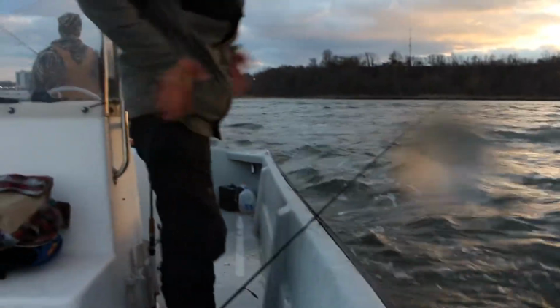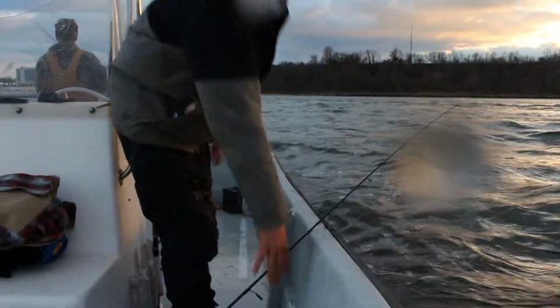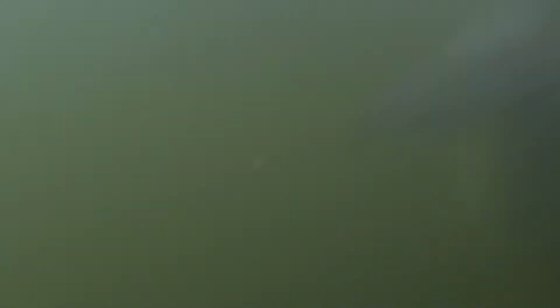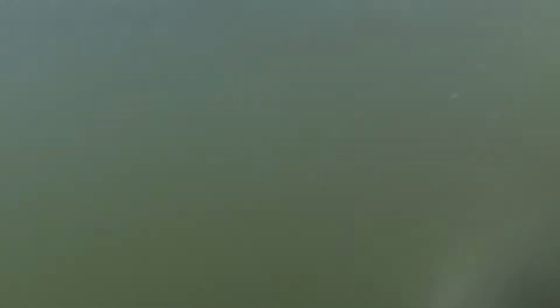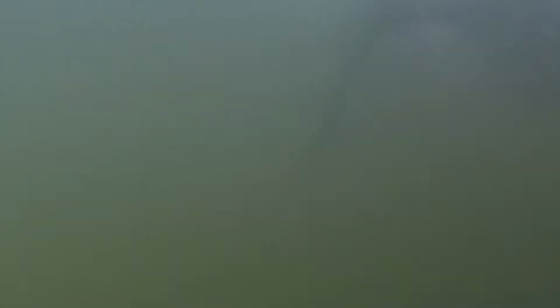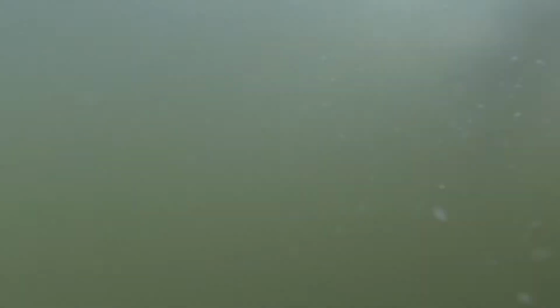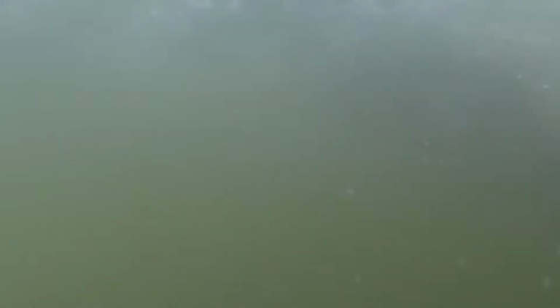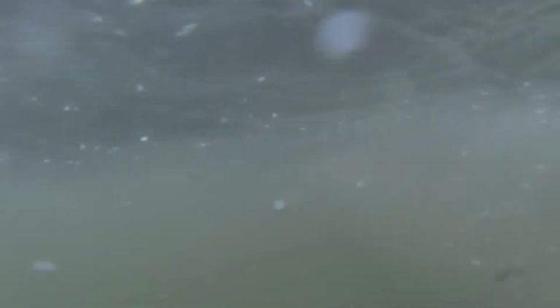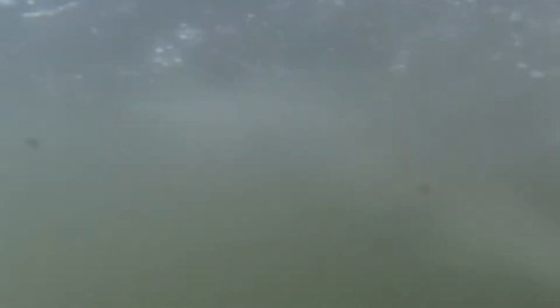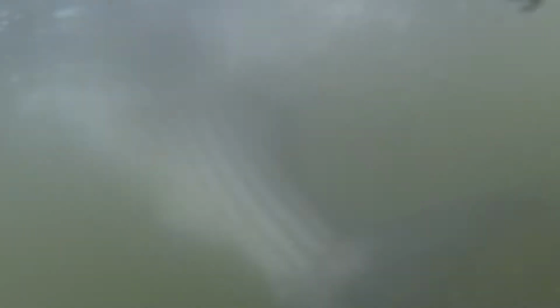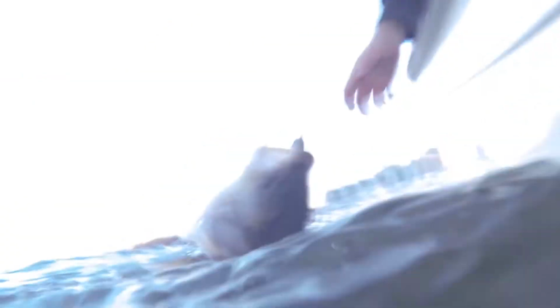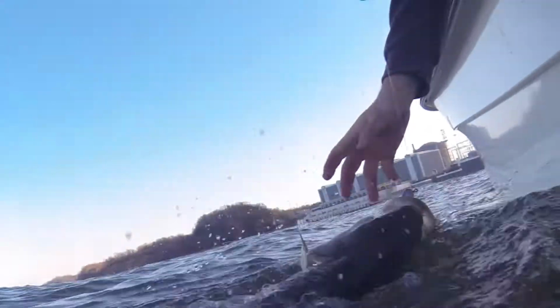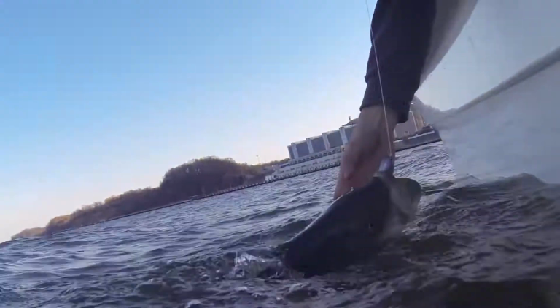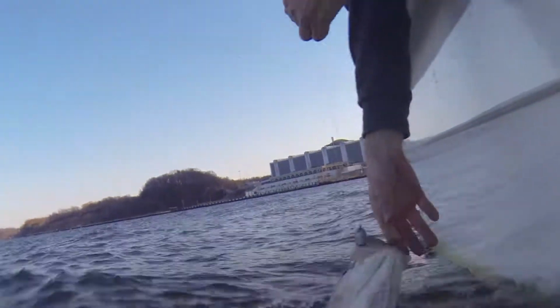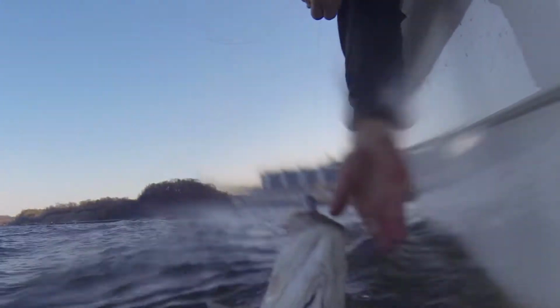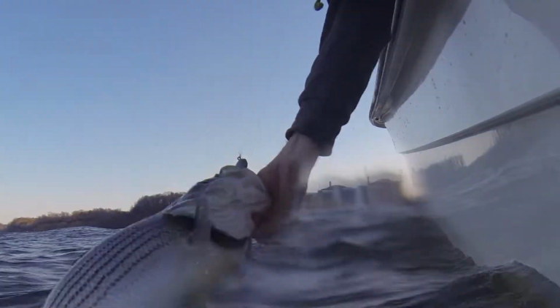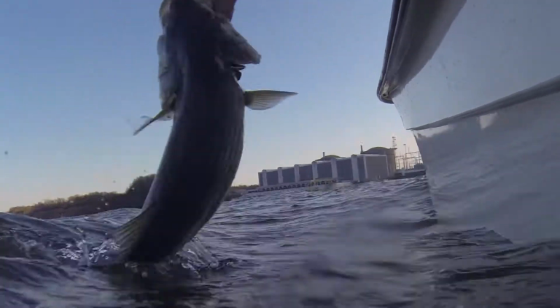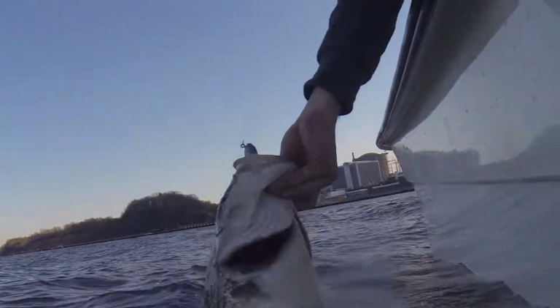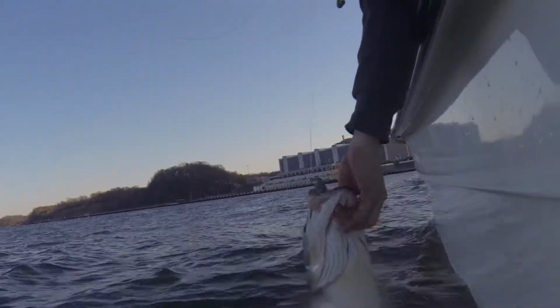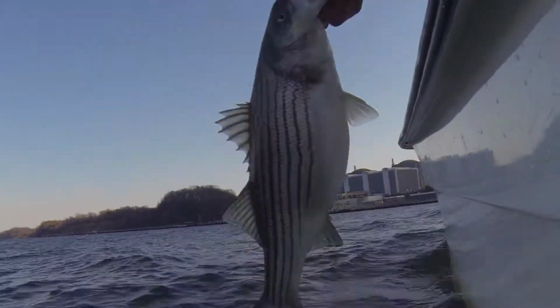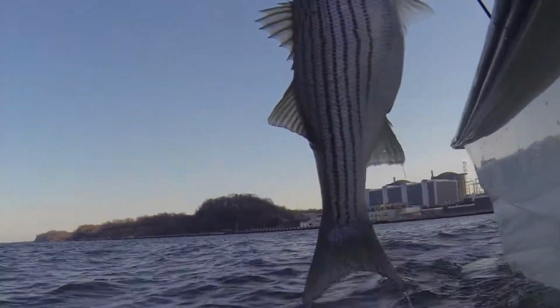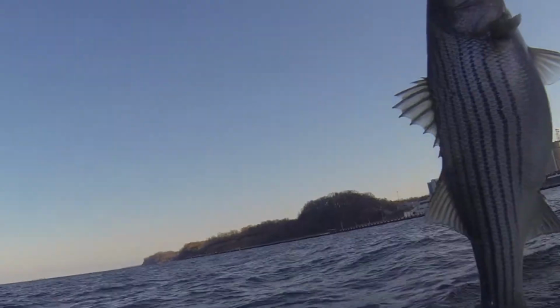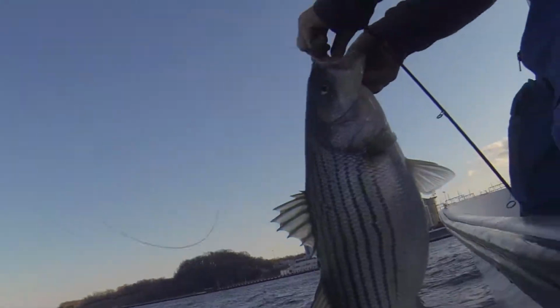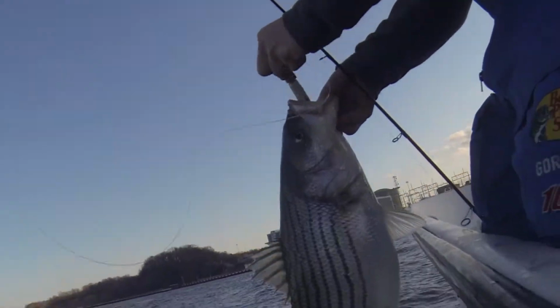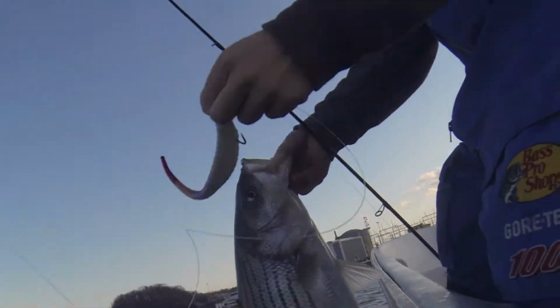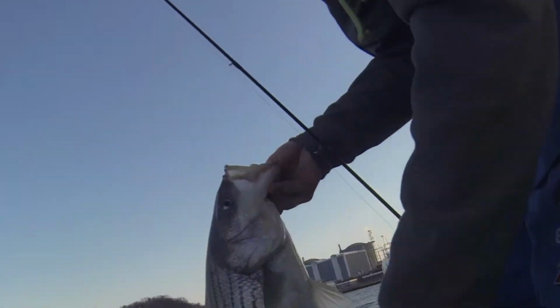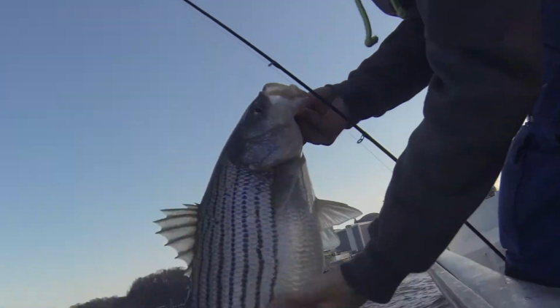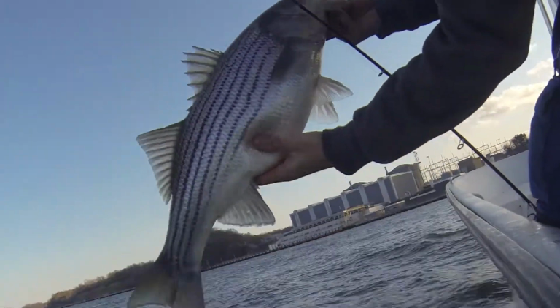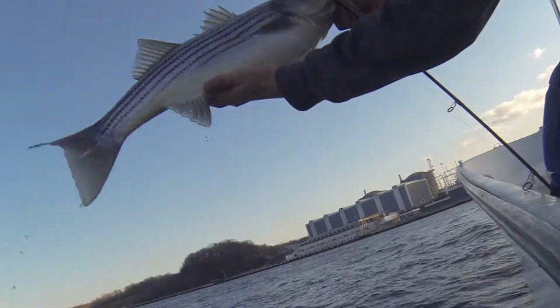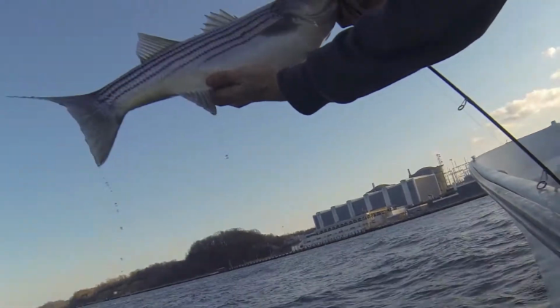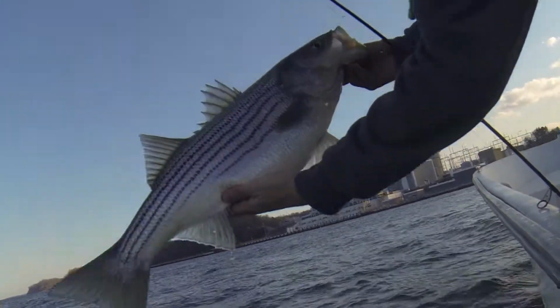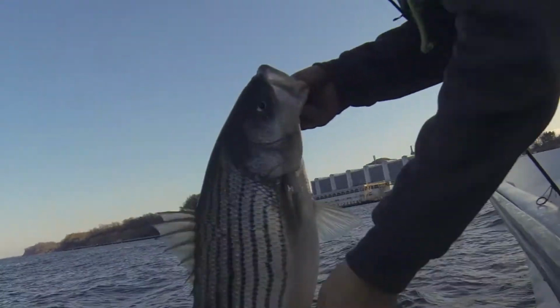We'll be casting assorted soft plastic lures and handling the fish as briefly and as carefully as possible, then we'll immediately release any that we catch. That's not only the law — it's the right thing to do since many of these fish are getting ready to spawn.